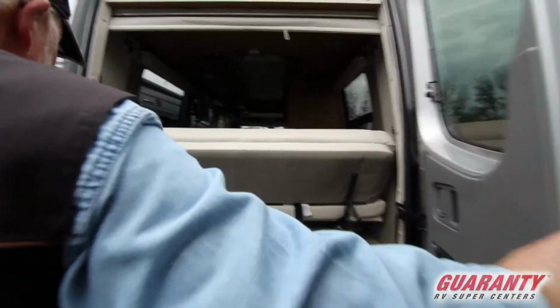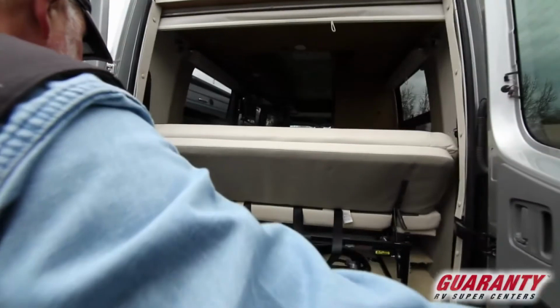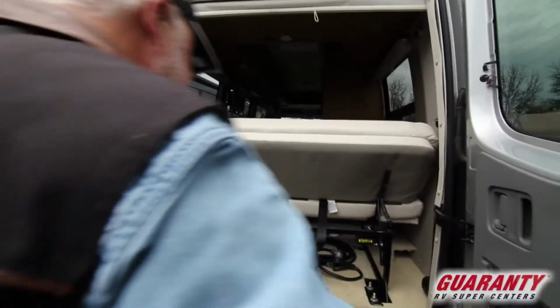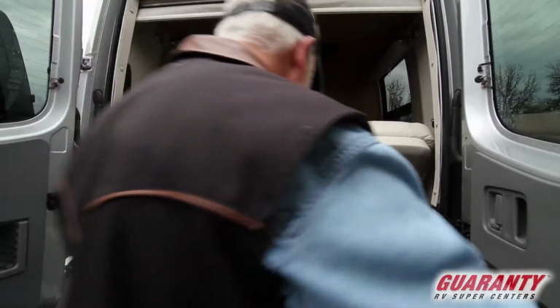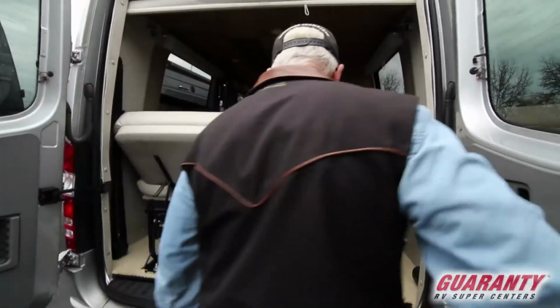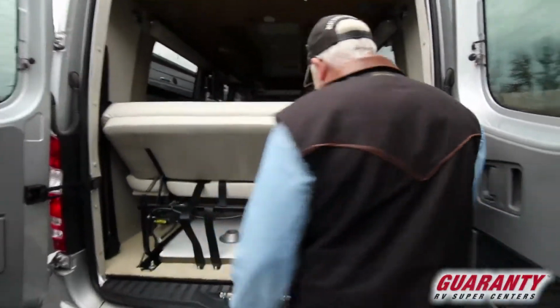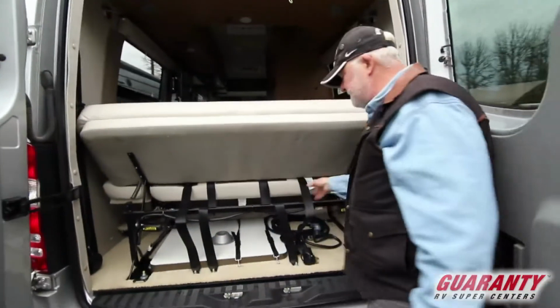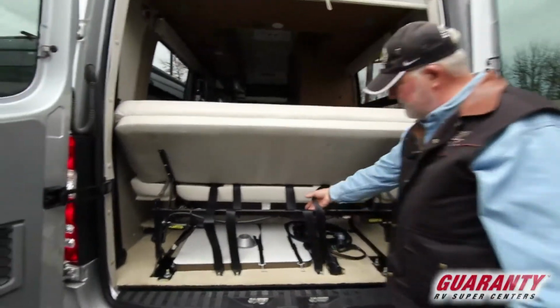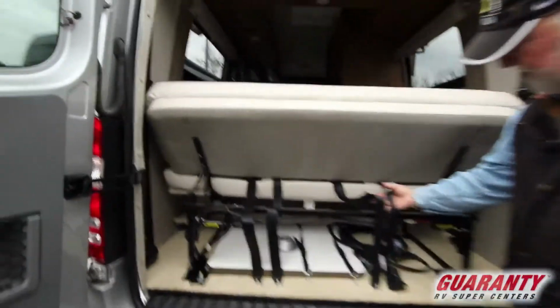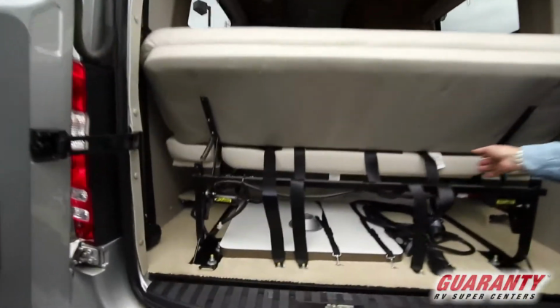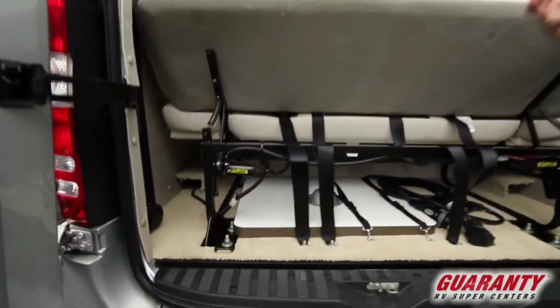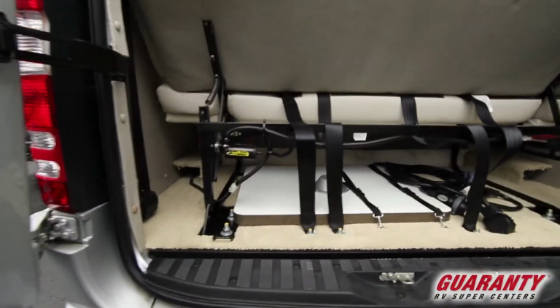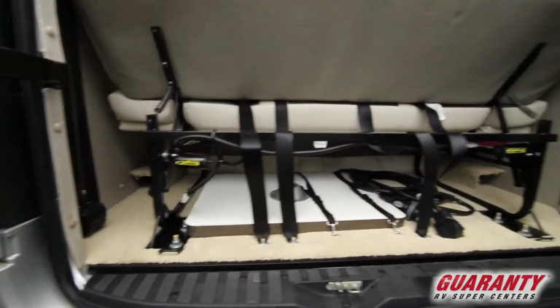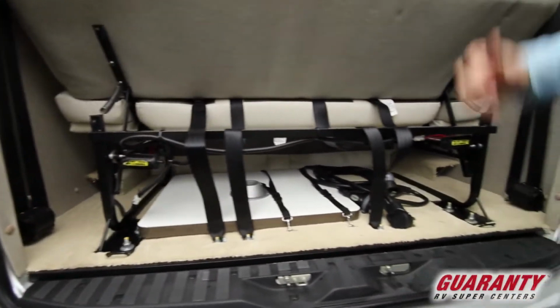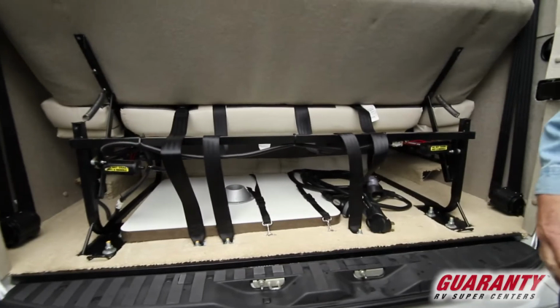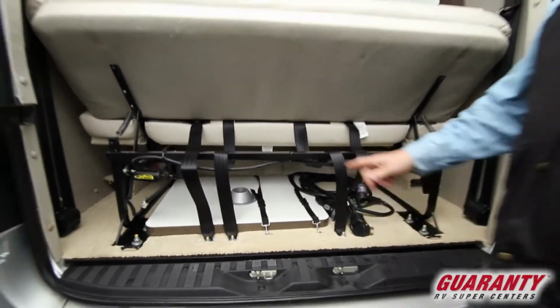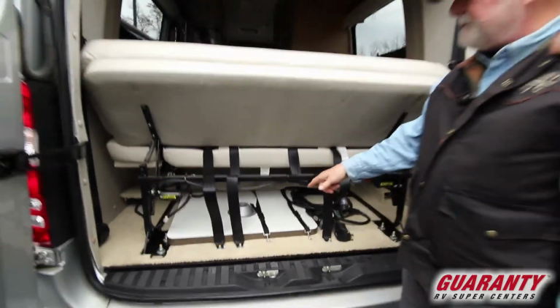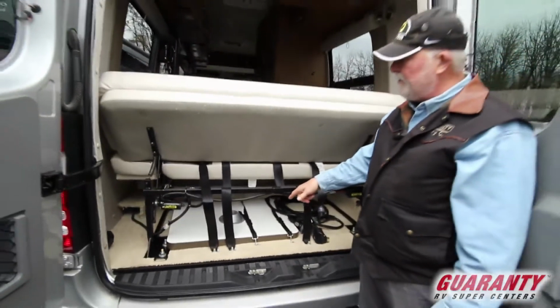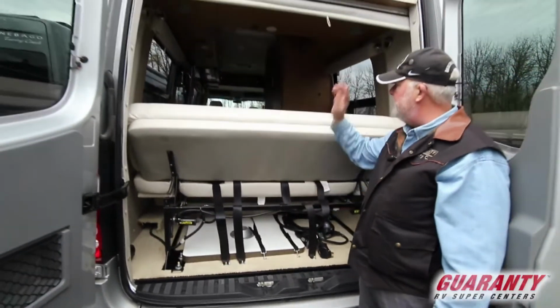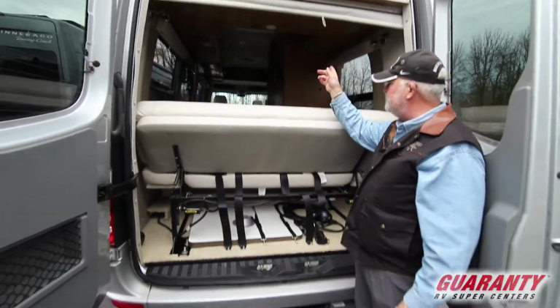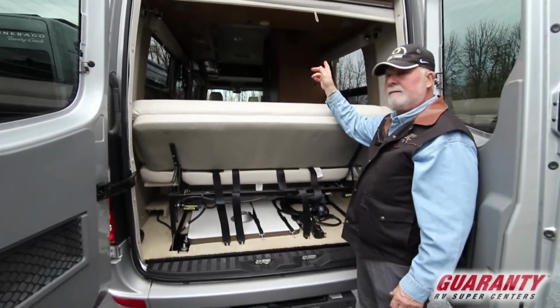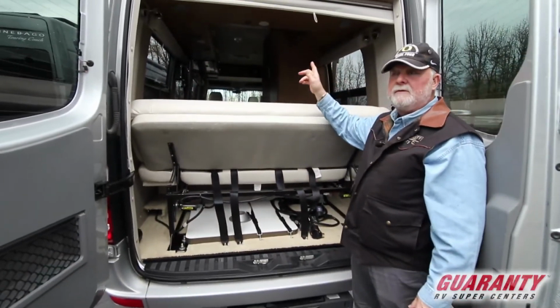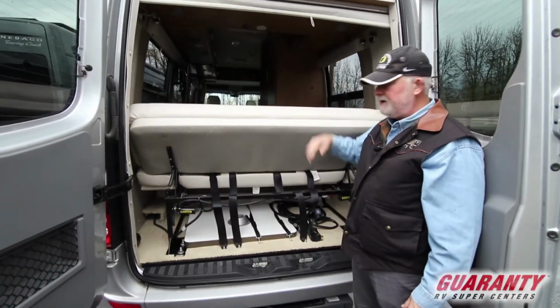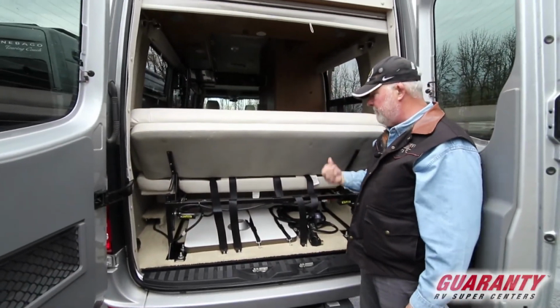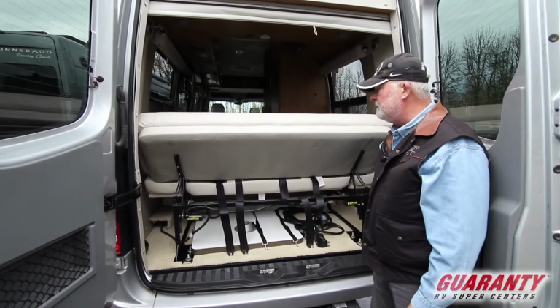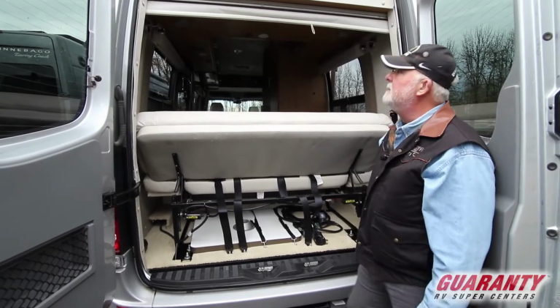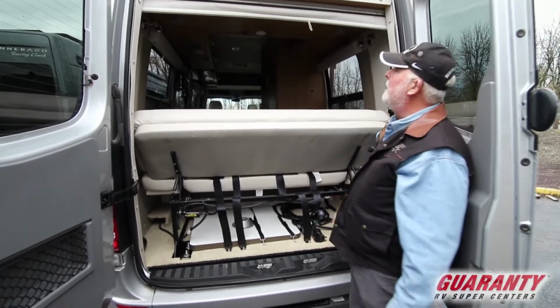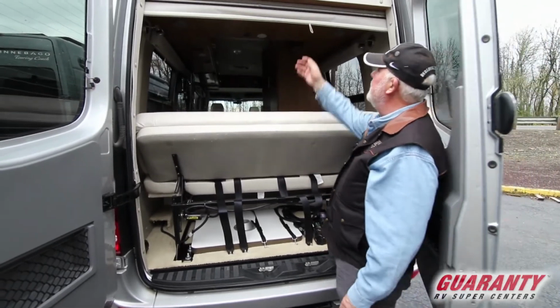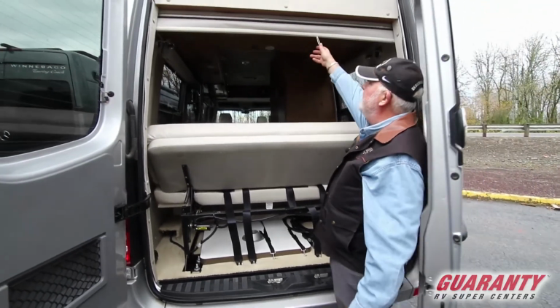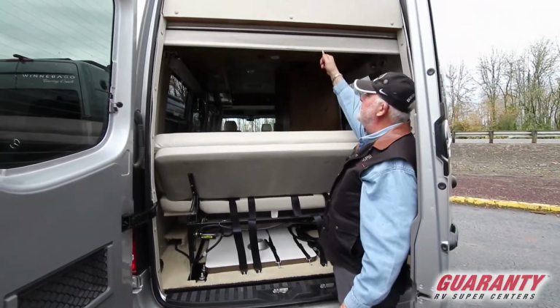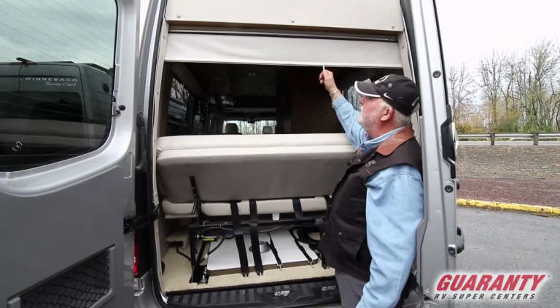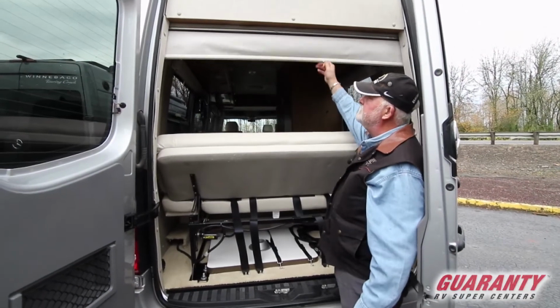Here's your storage underneath. Here's all your seat belts in the back for three people in the back, four in the front. That's your table that you can use up front for visiting or in the back. You do have a privacy screen here that pulls down.